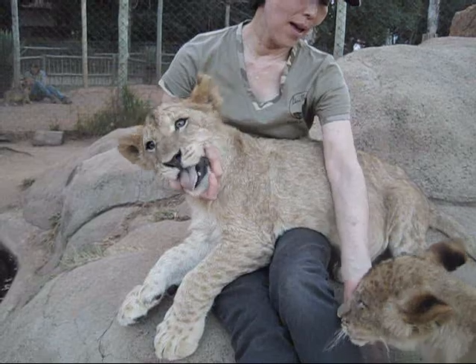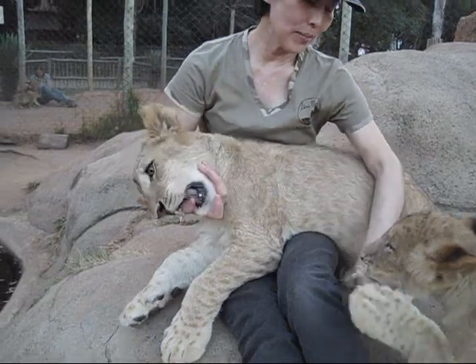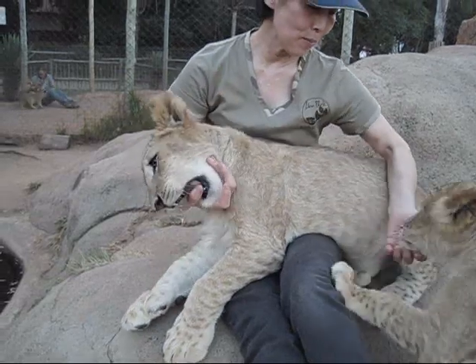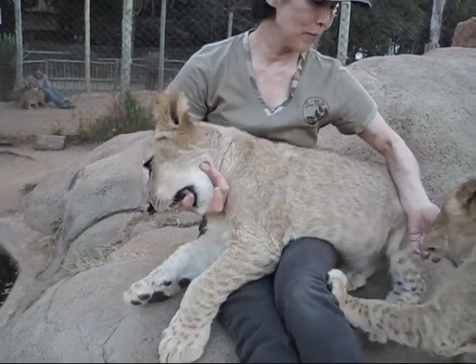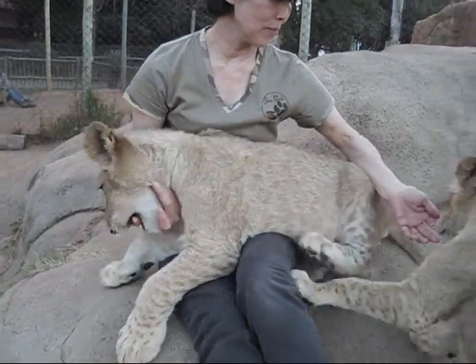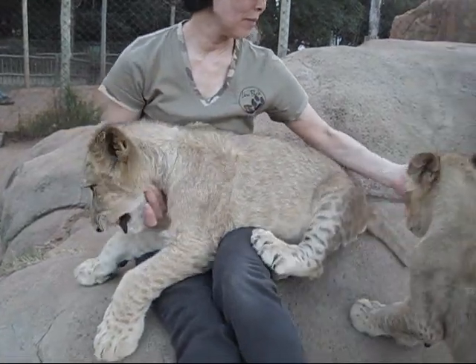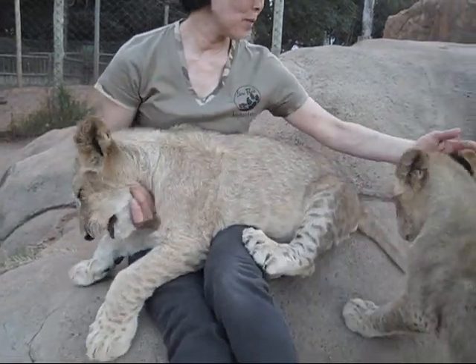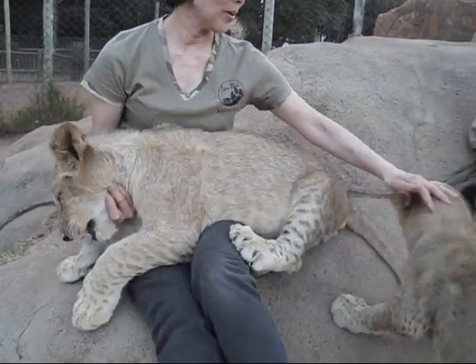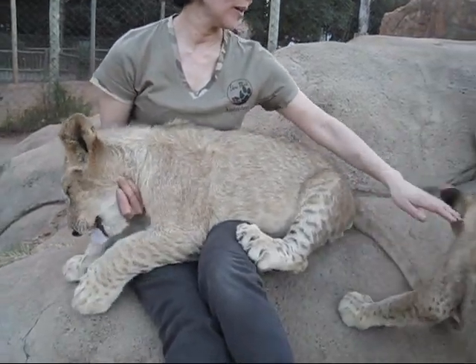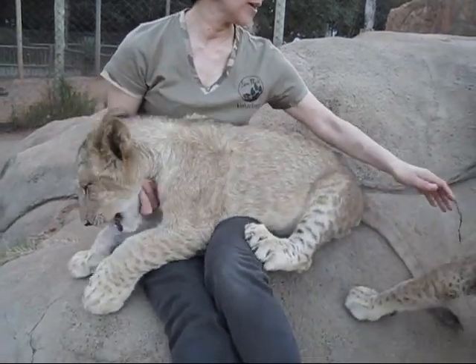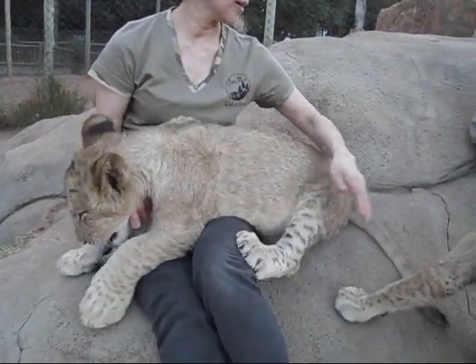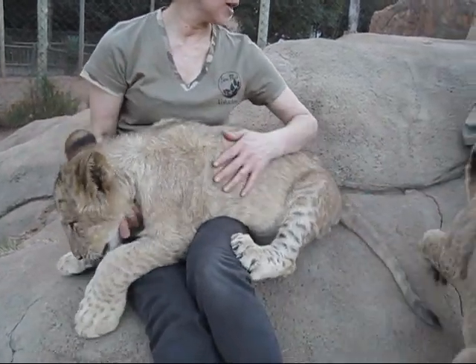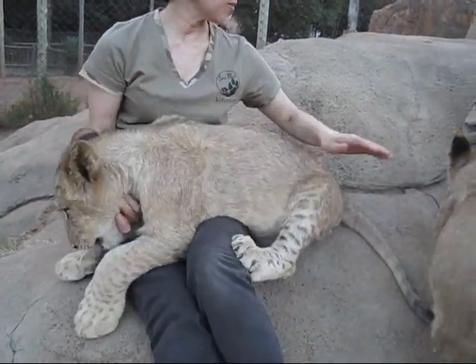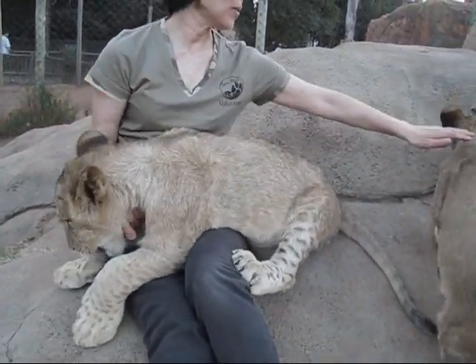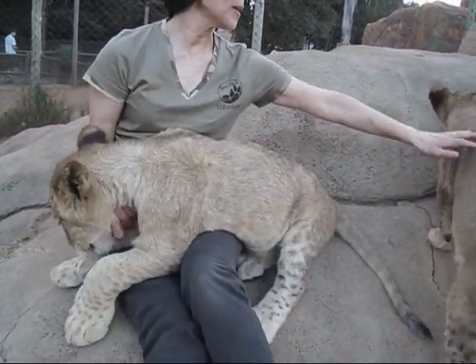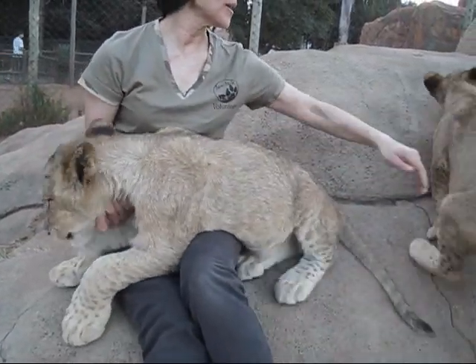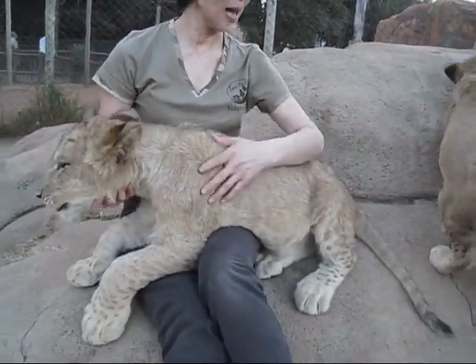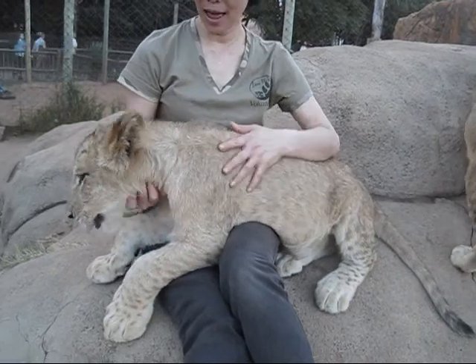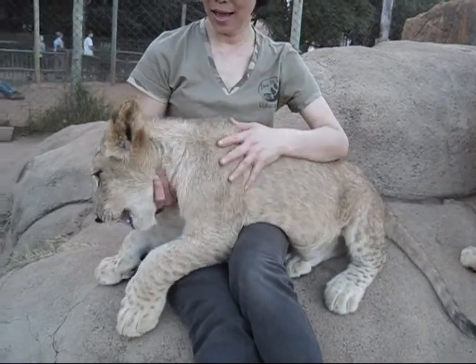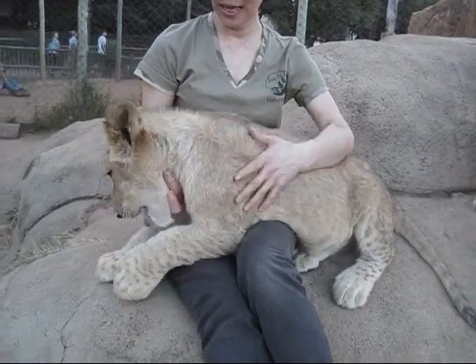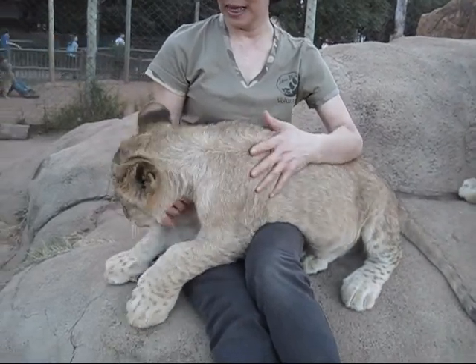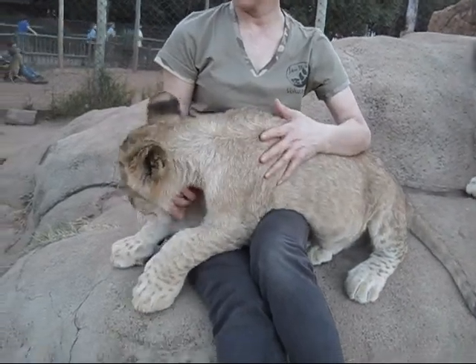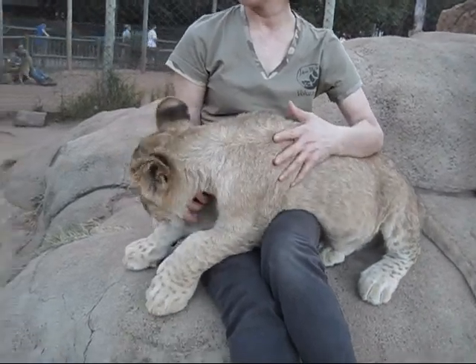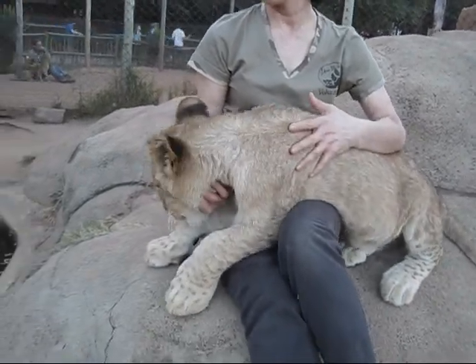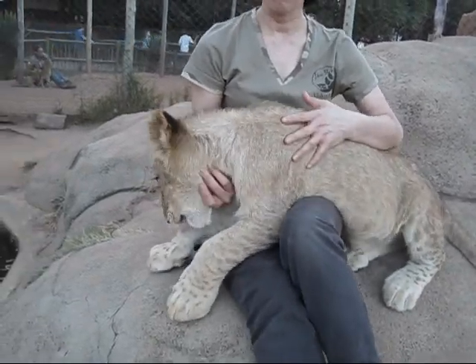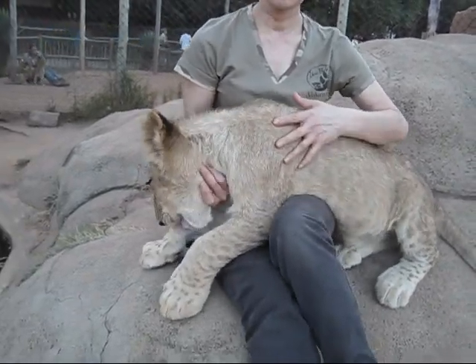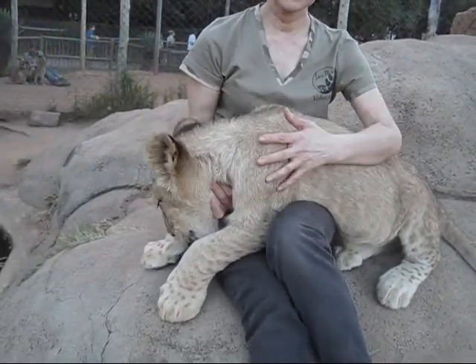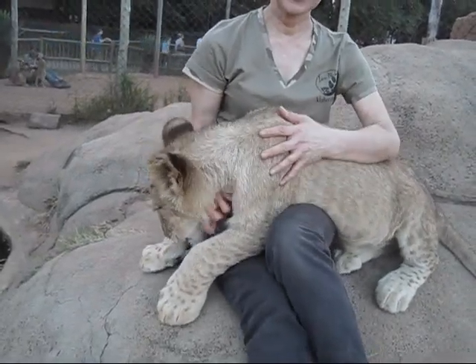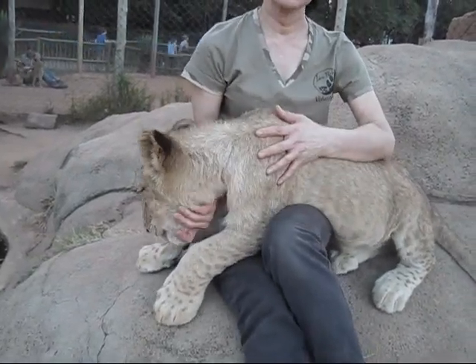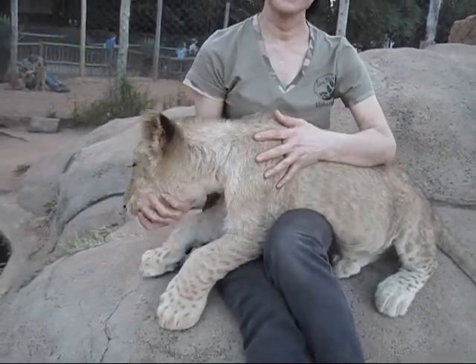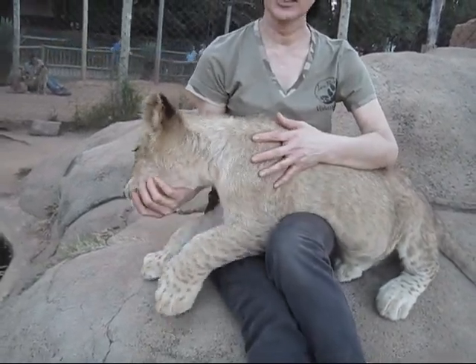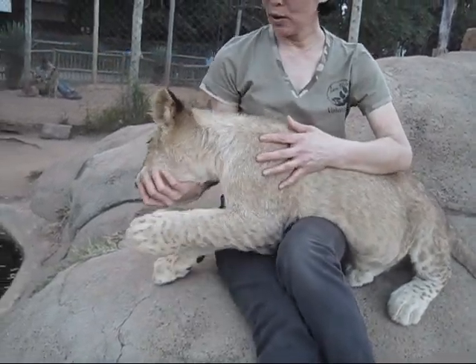Hi, baby. Come. Come, baby. Come on, baby. Put your fingers in its mouth. Like before.